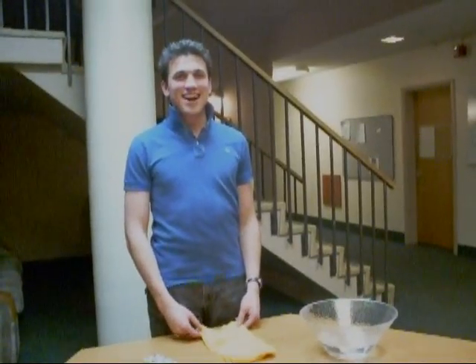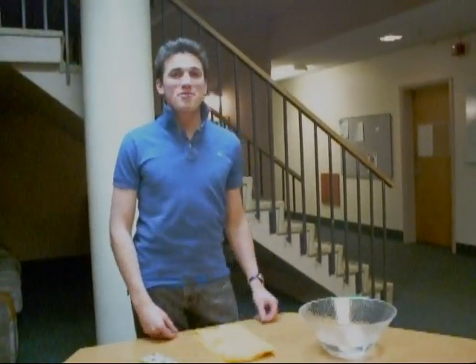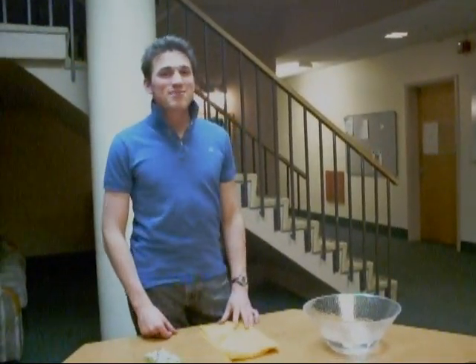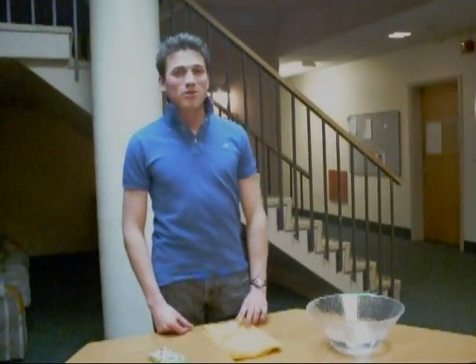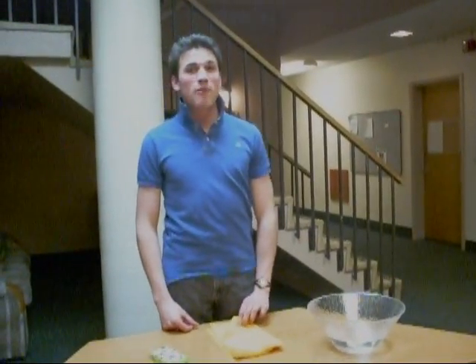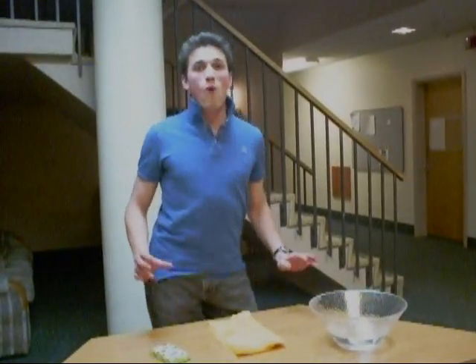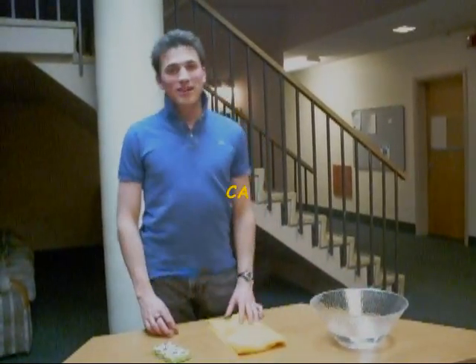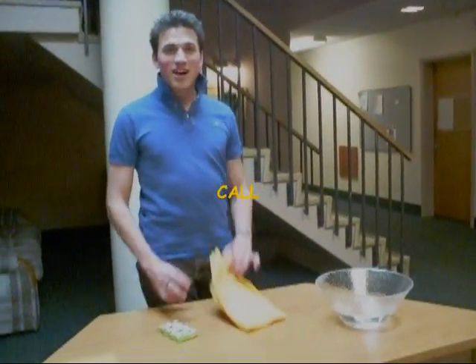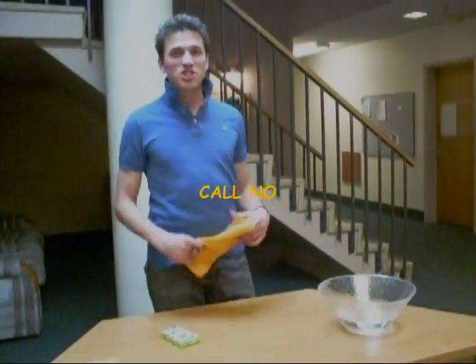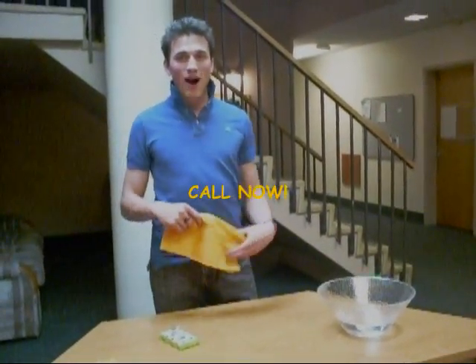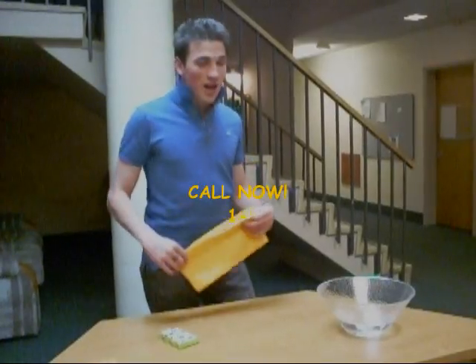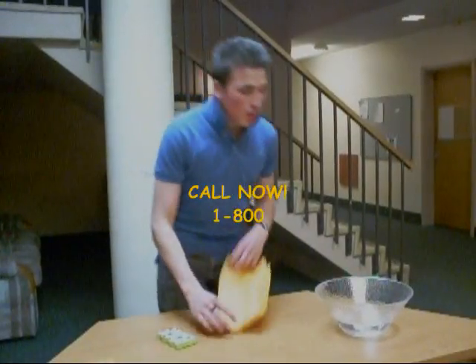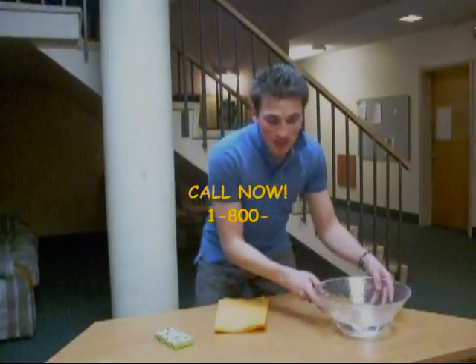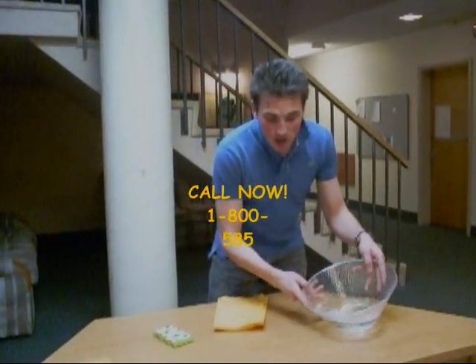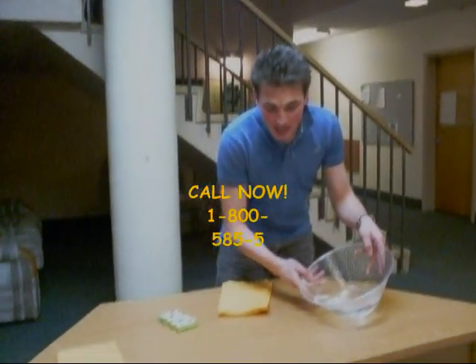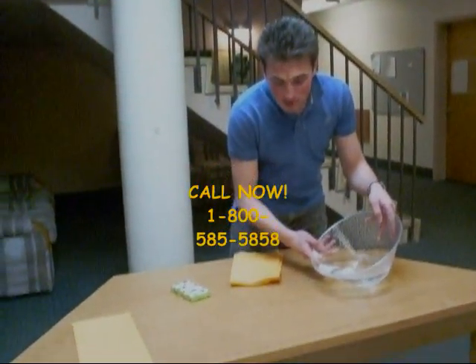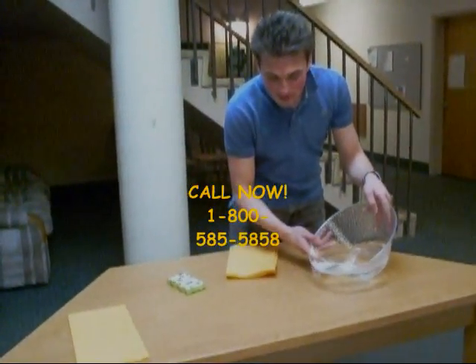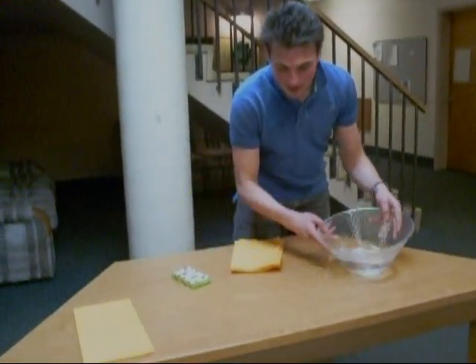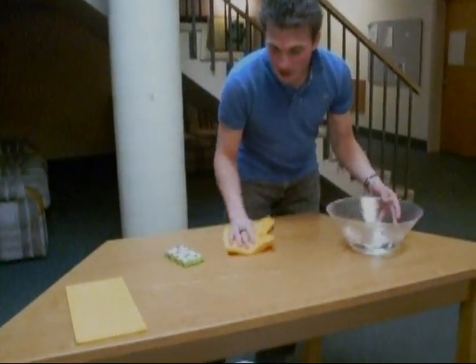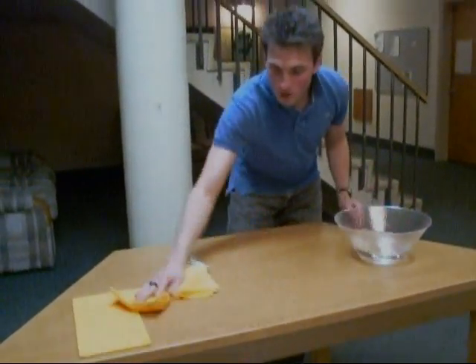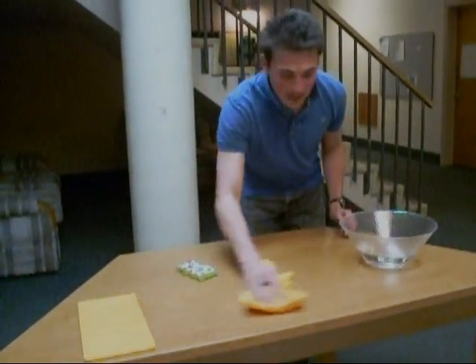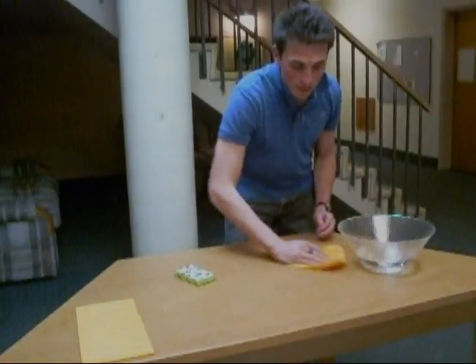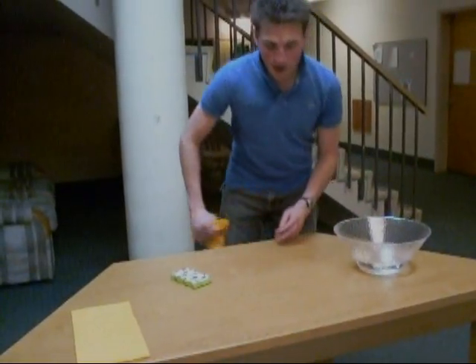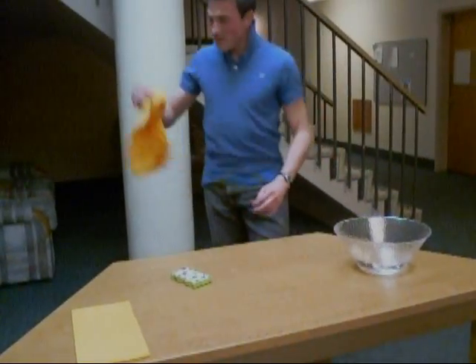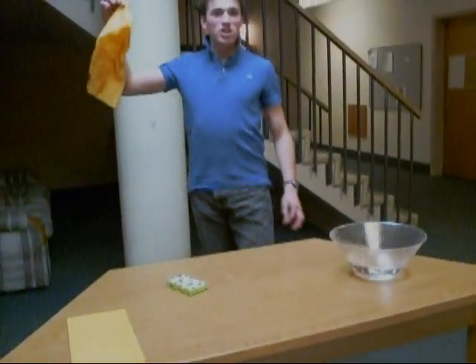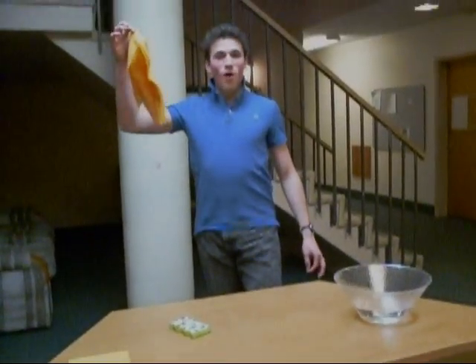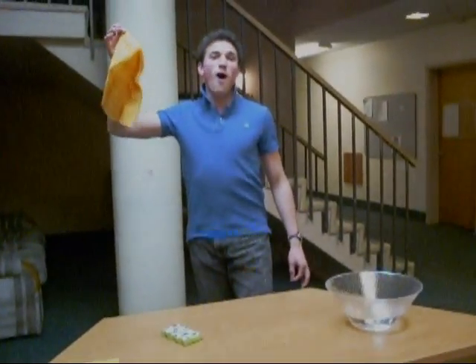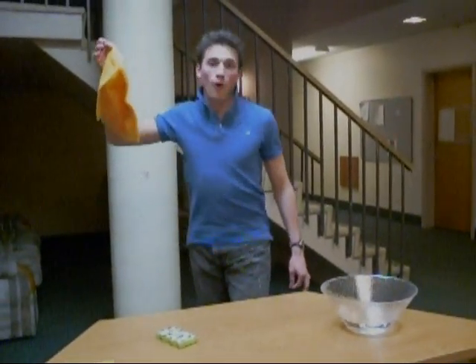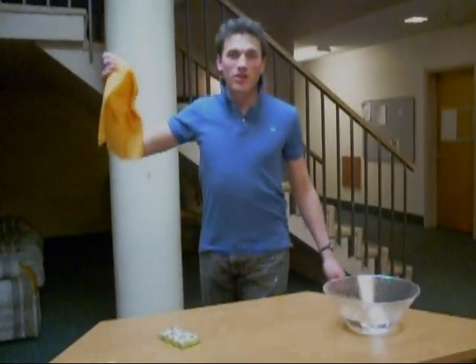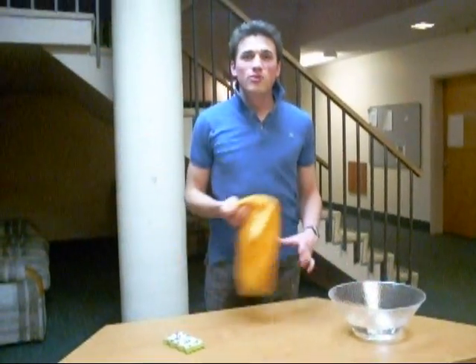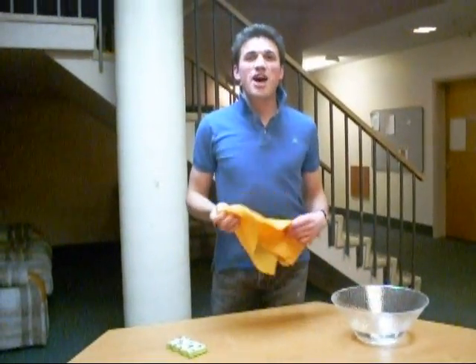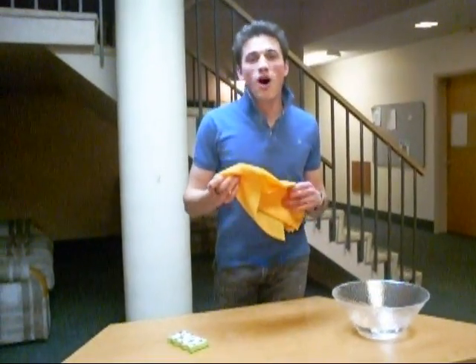Hi, my name's Zach with Sham-WOW, the cousin of Sham-WOW. We spill a little water on the table, we clean it up, and it does not drip. WOW! With the Sham-WOW.